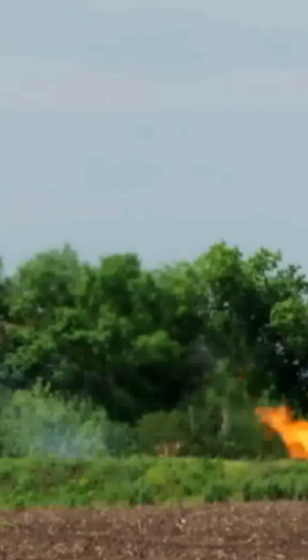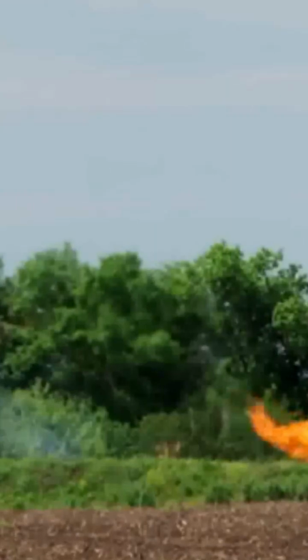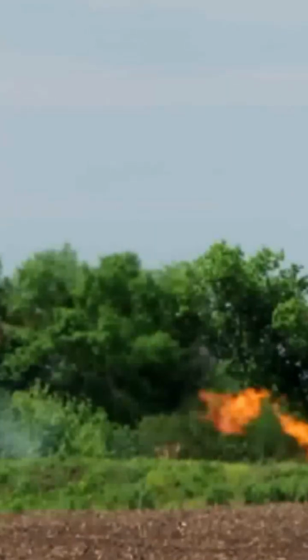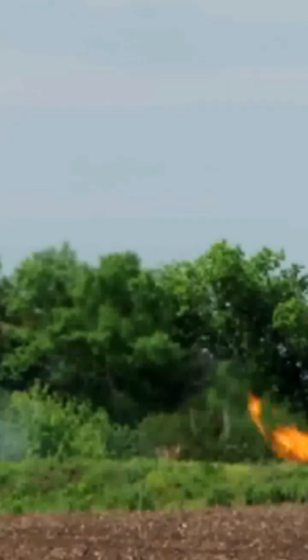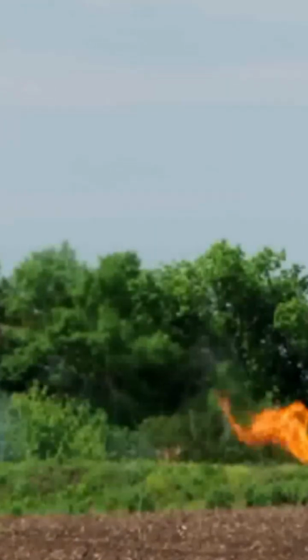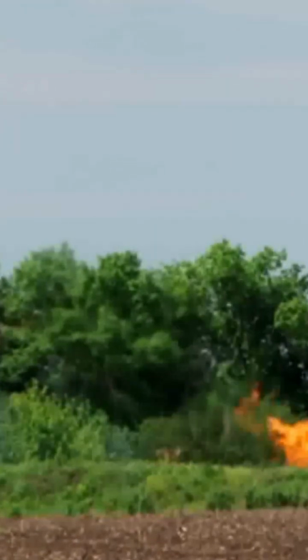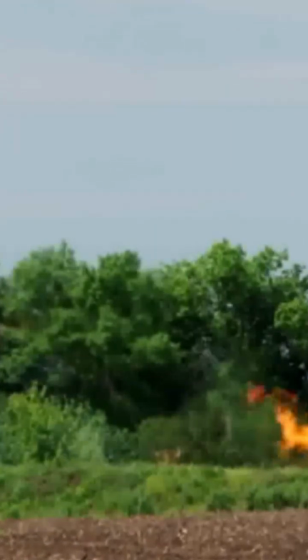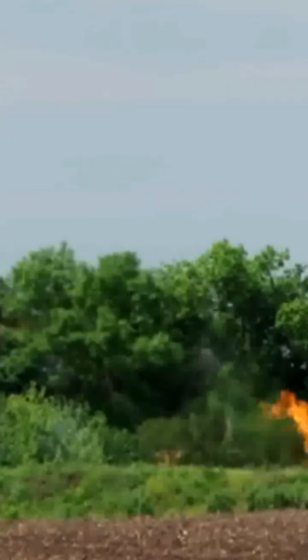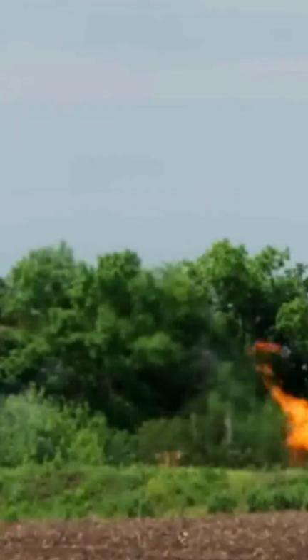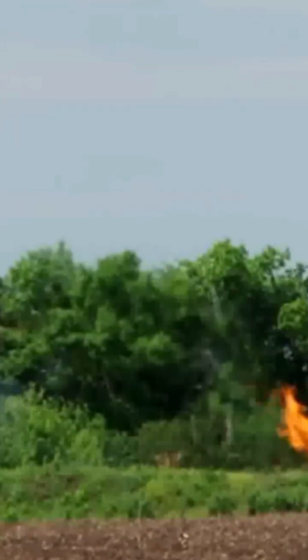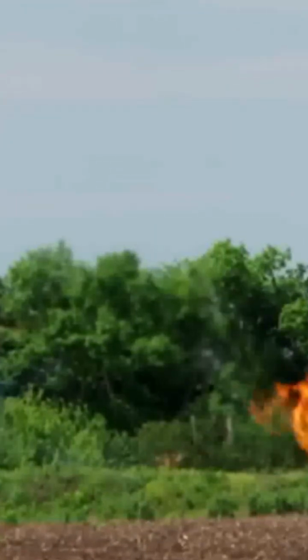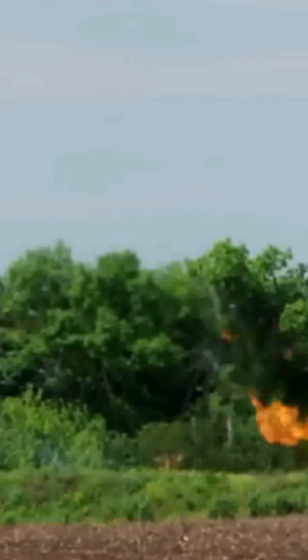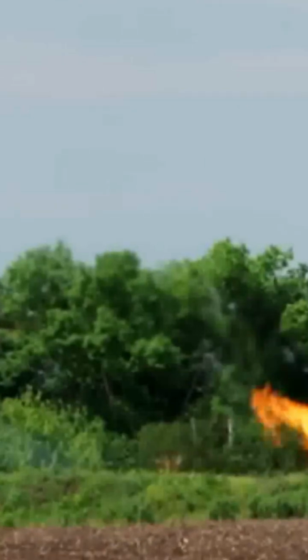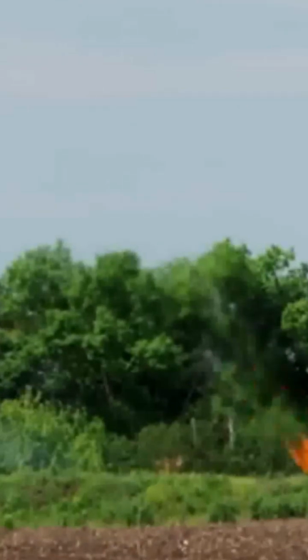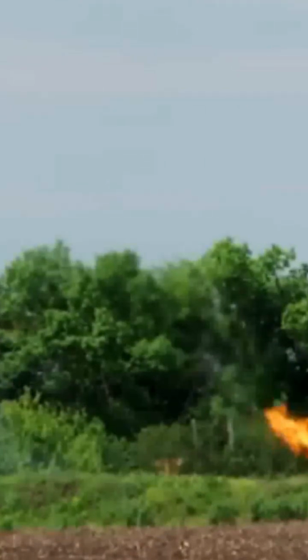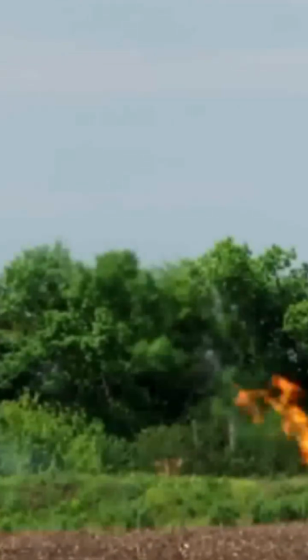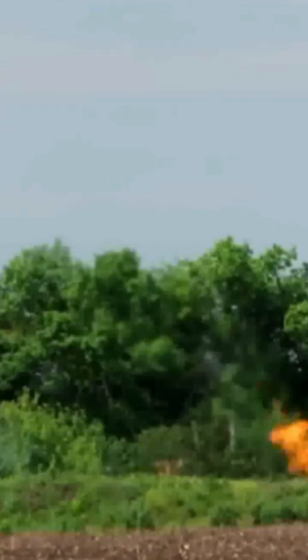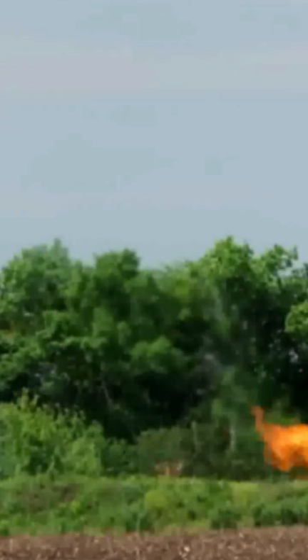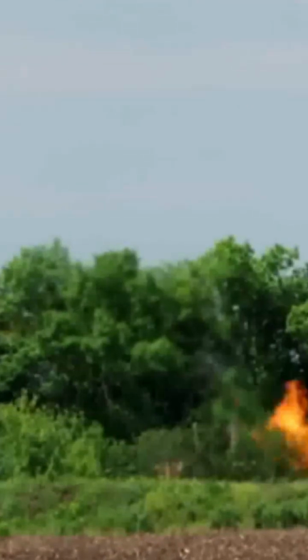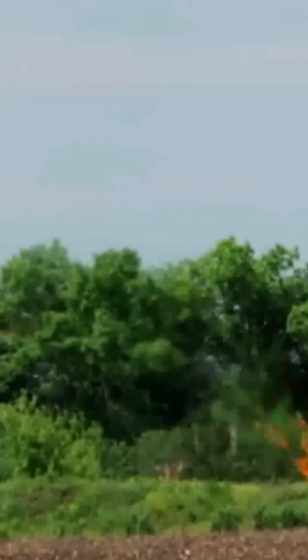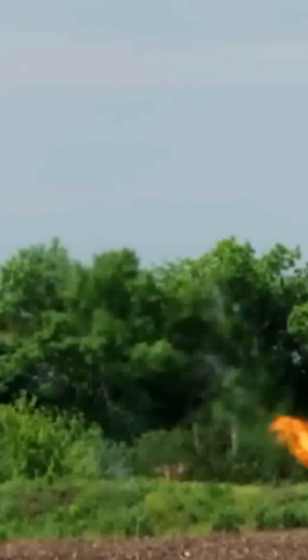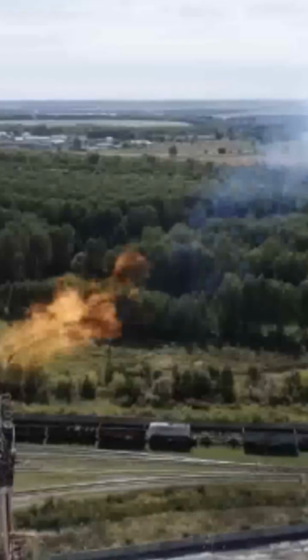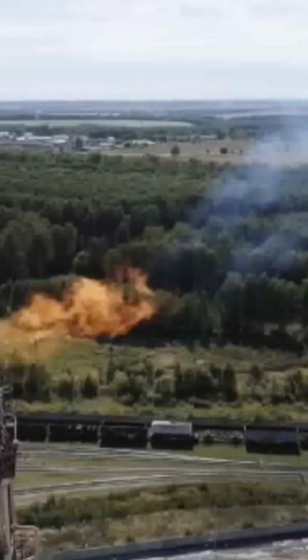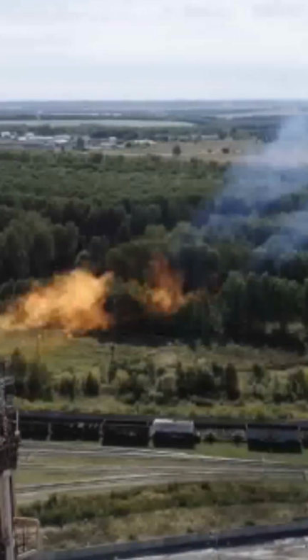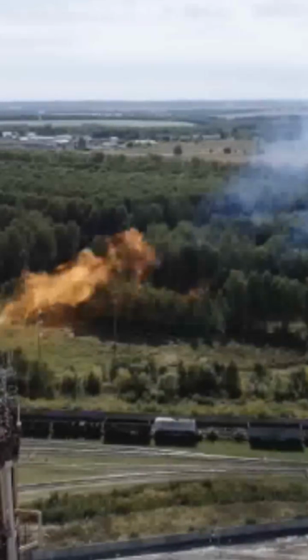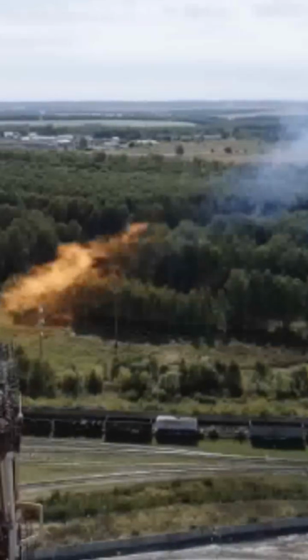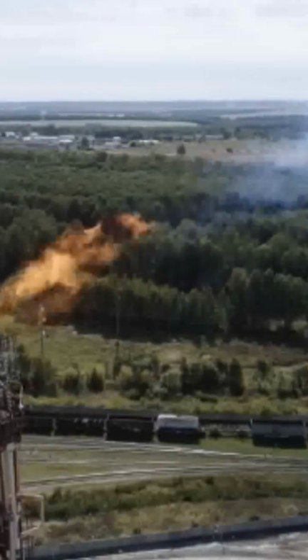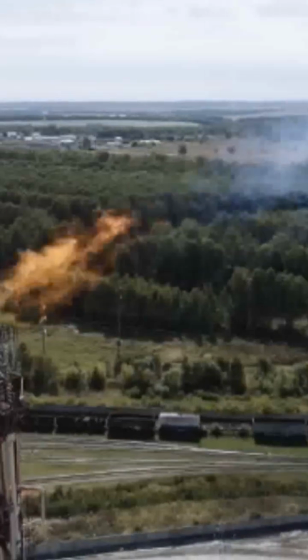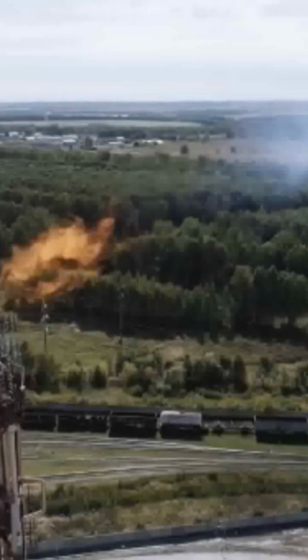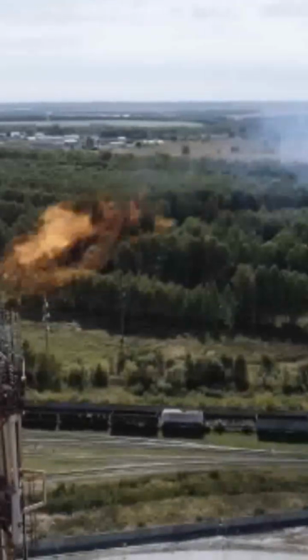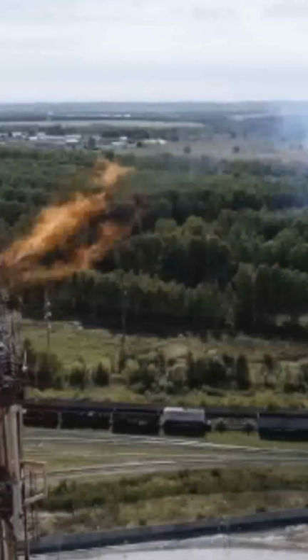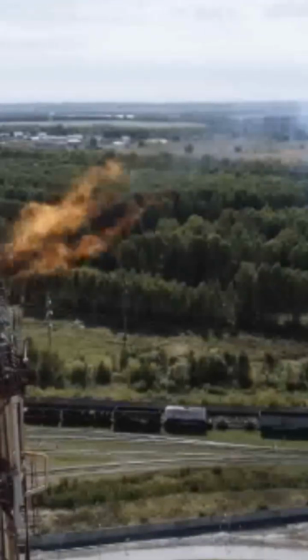Gas flaring is the practice of burning off the gas that comes out of the ground while drilling for oil. They look like giant flamethrowers sticking out of the ground. If you saw one, you might think something was horribly wrong, but it's actually a safety concern.